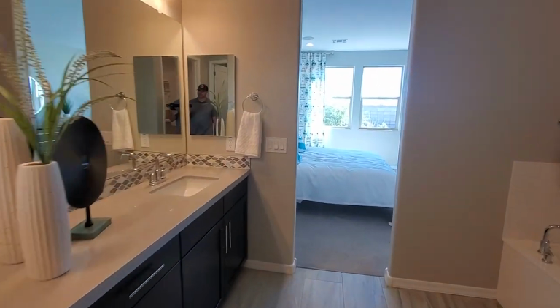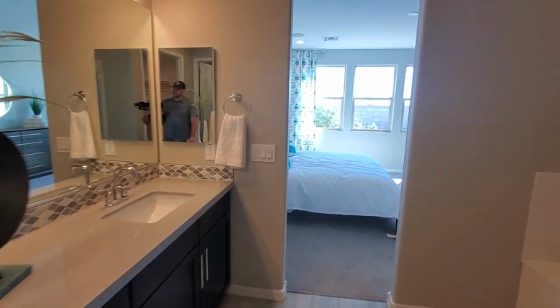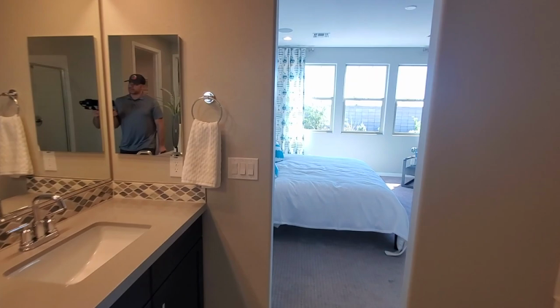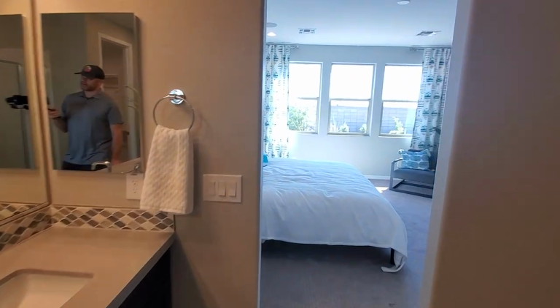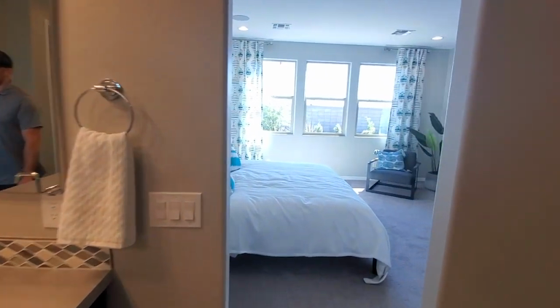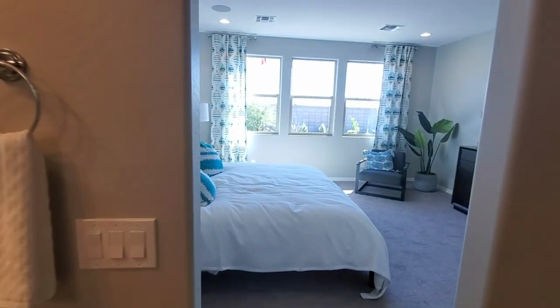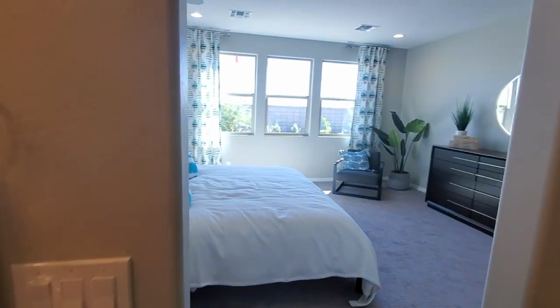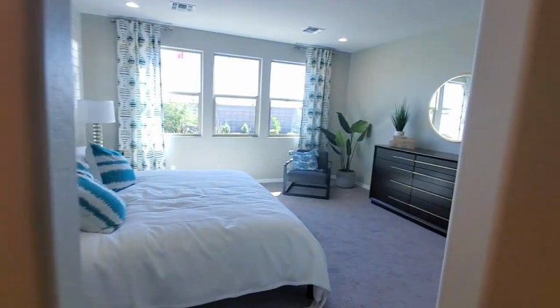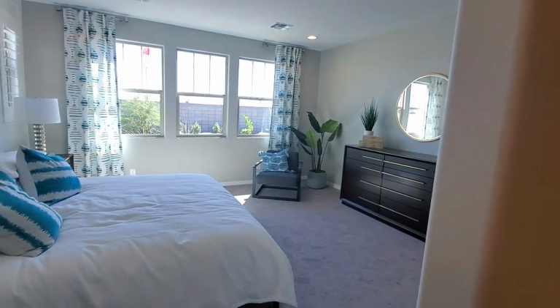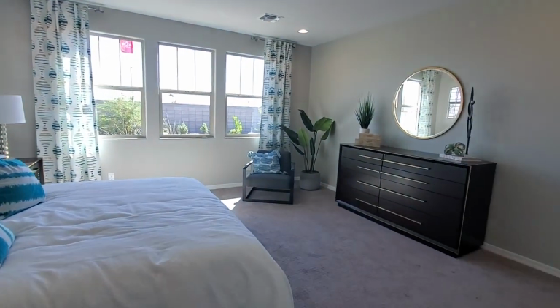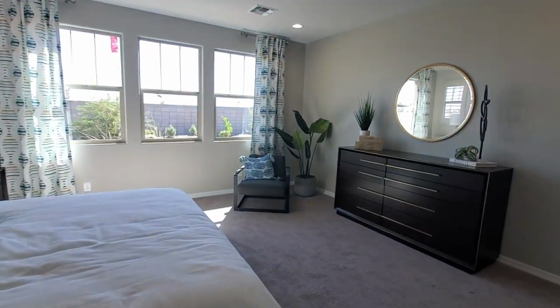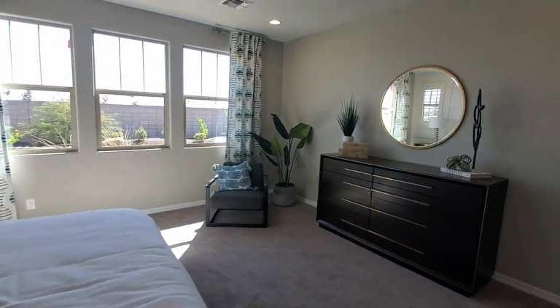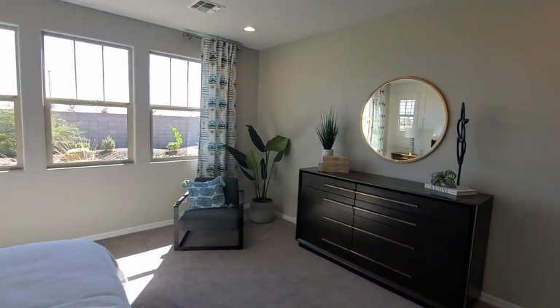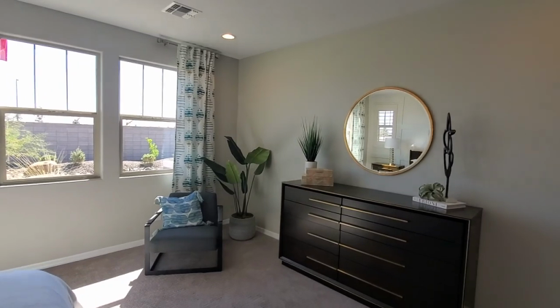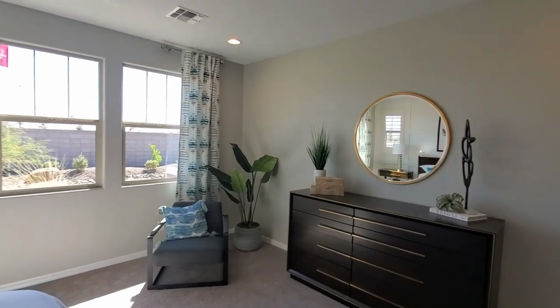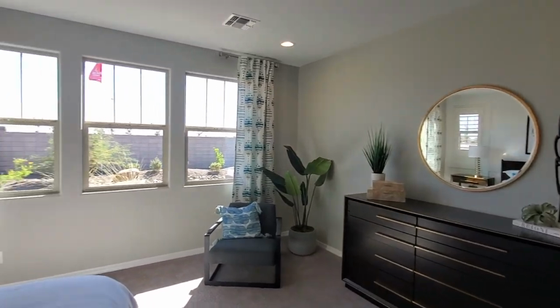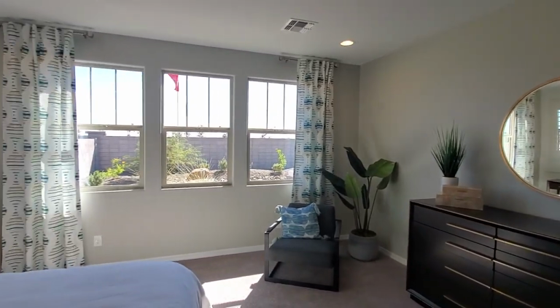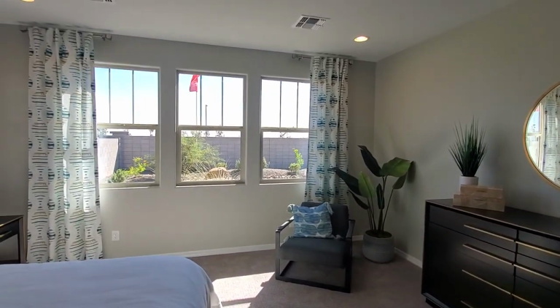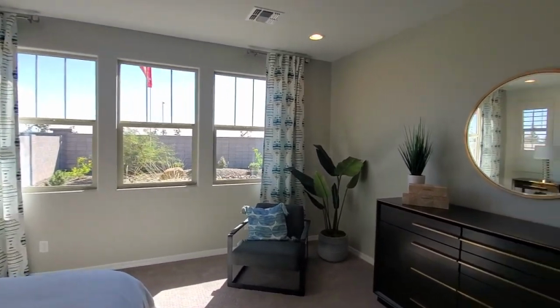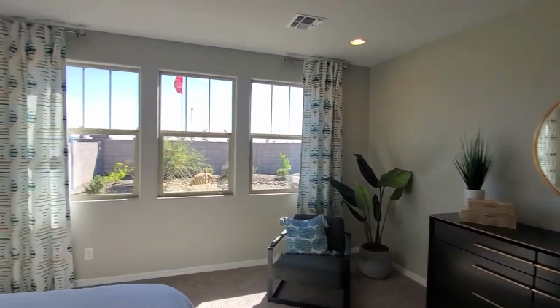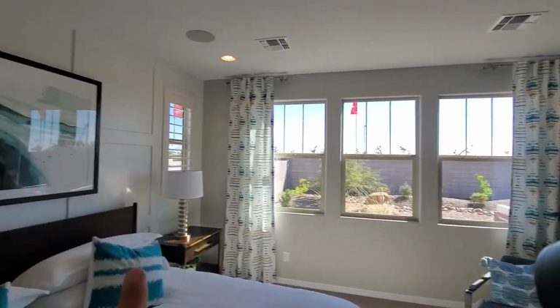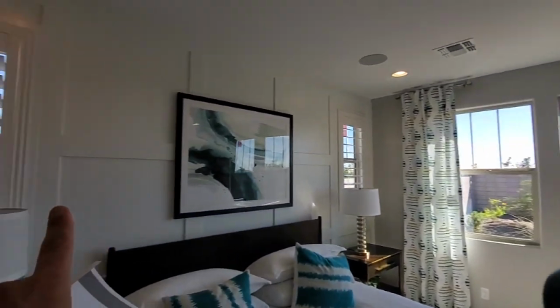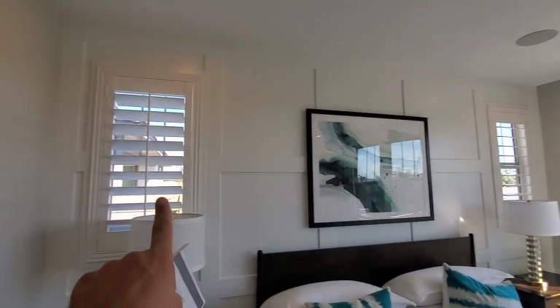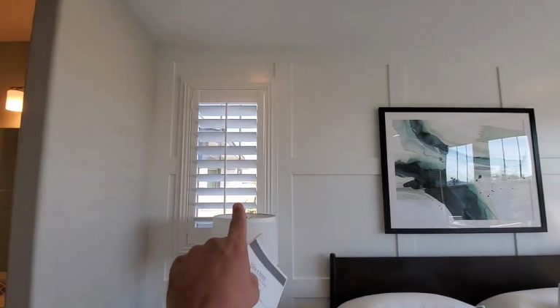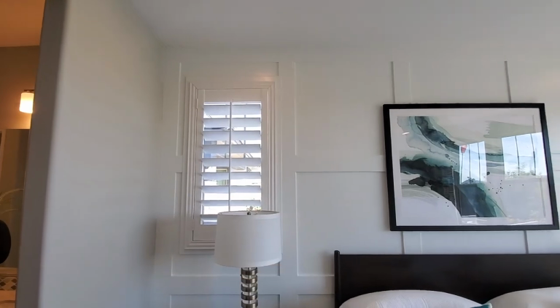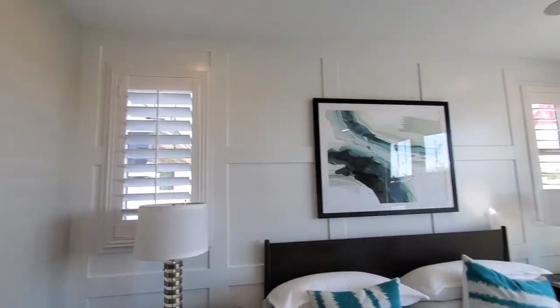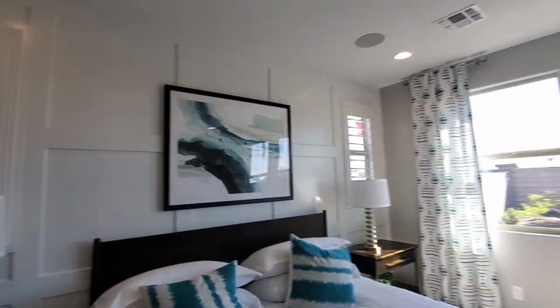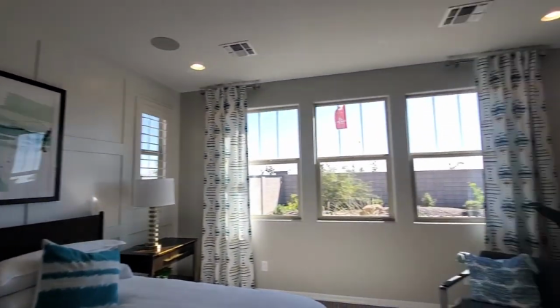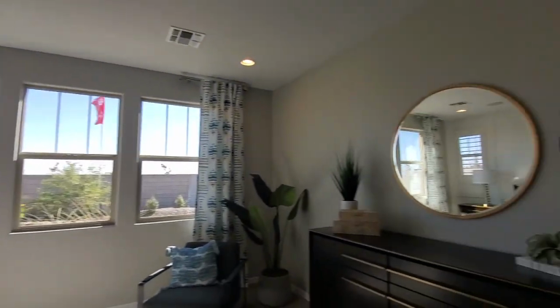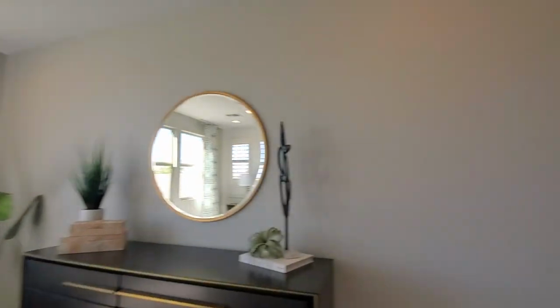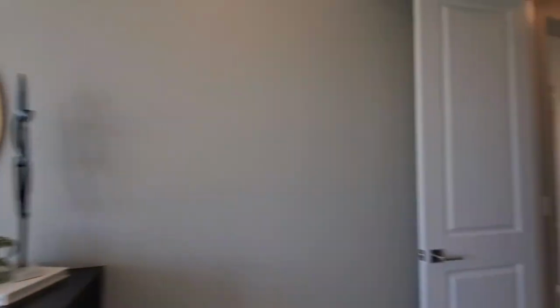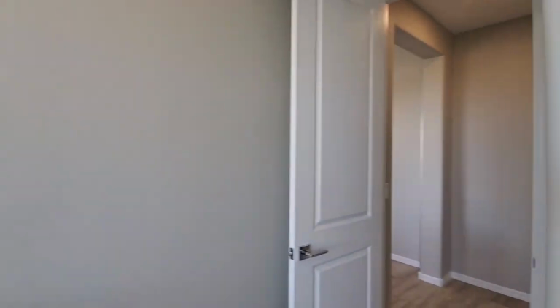I got a quote for plantation shutters — they were like $18 a square foot. So keep that in mind if you want shutters like these. That's the type of shutters right here: $18 a square foot, and they build those custom.